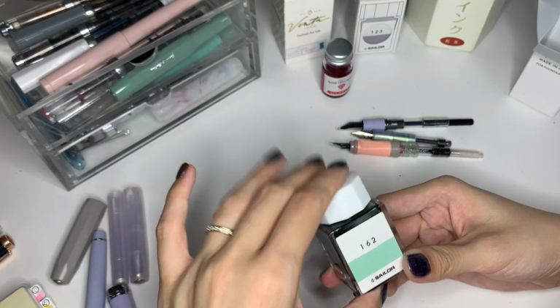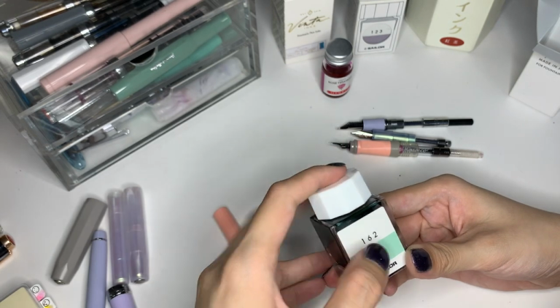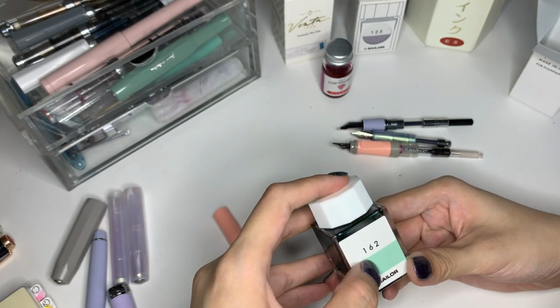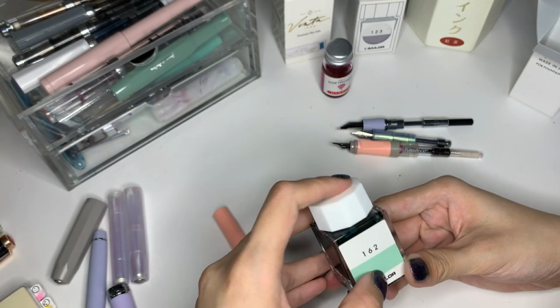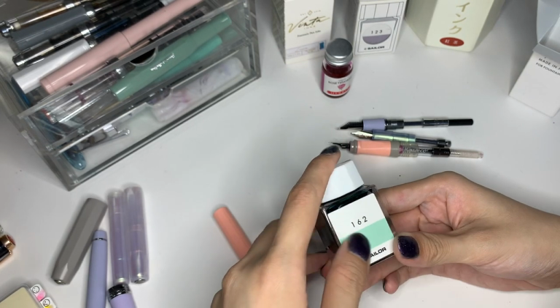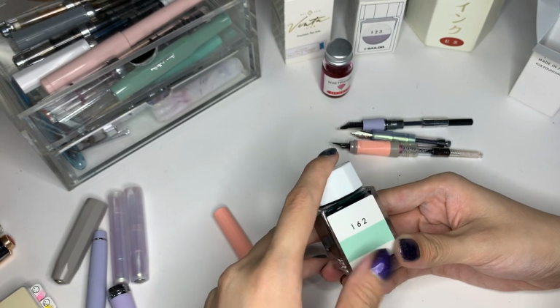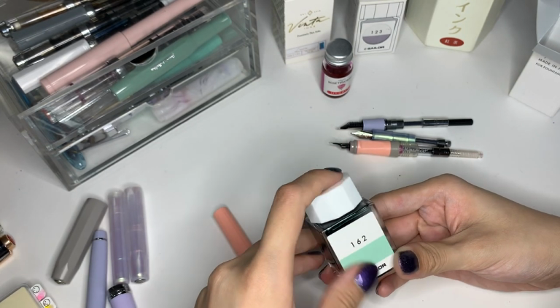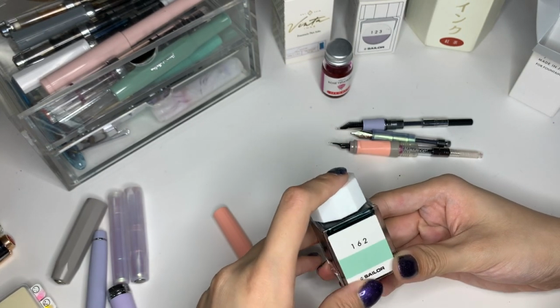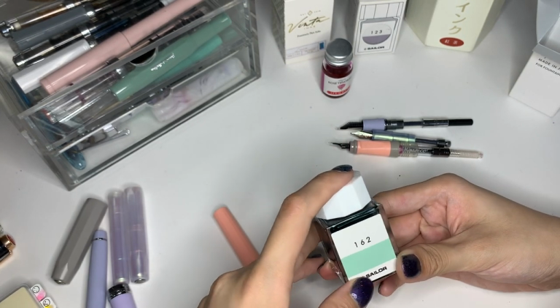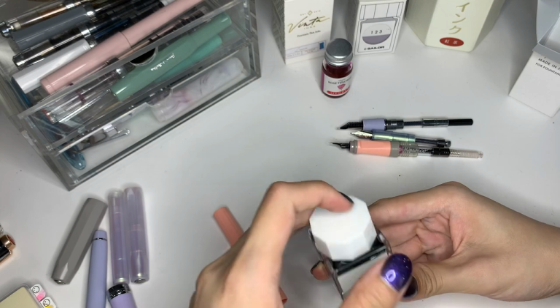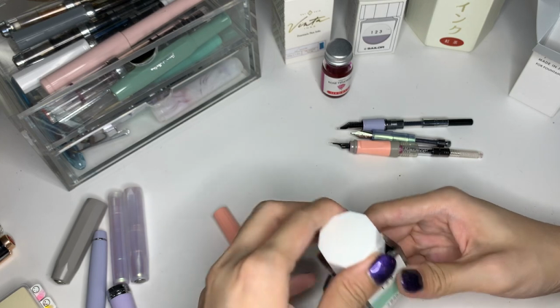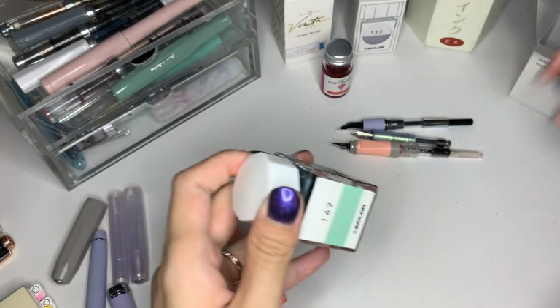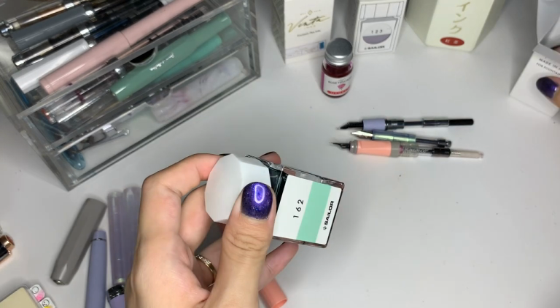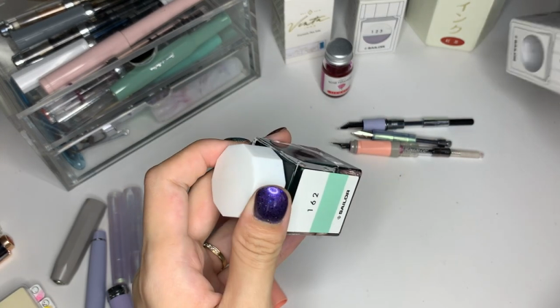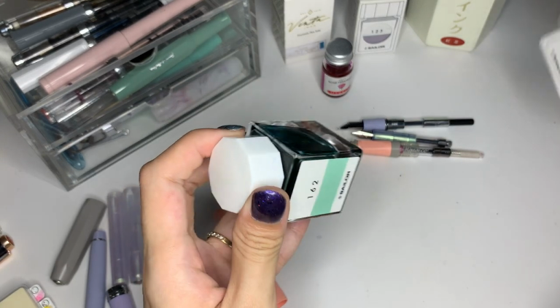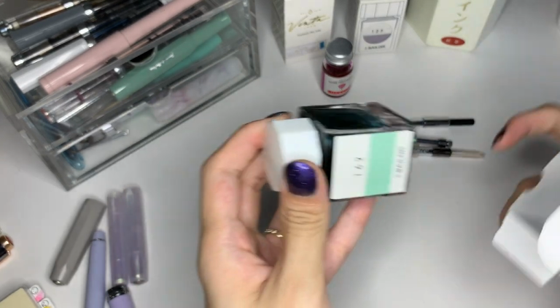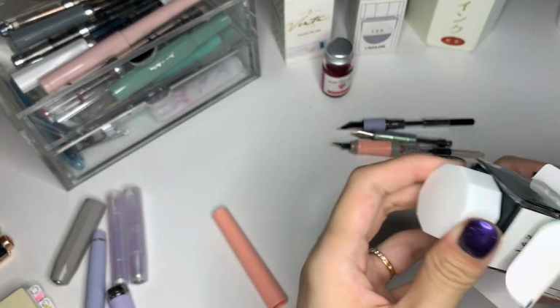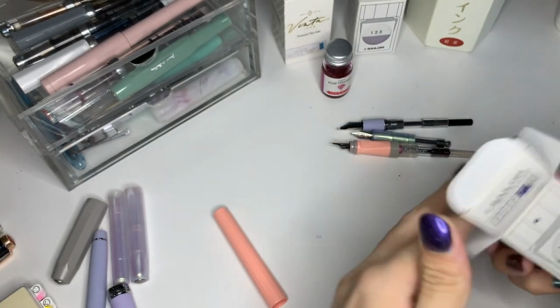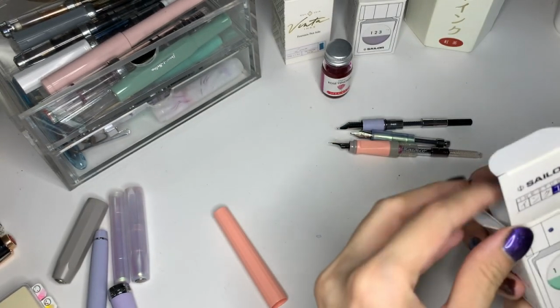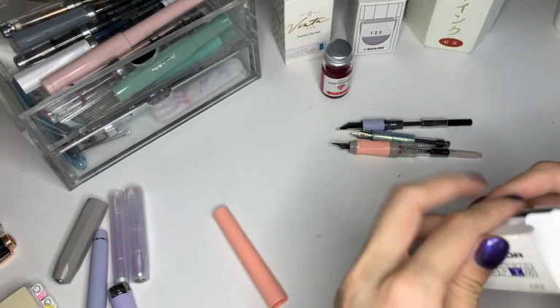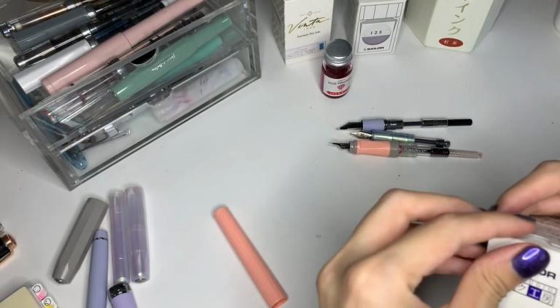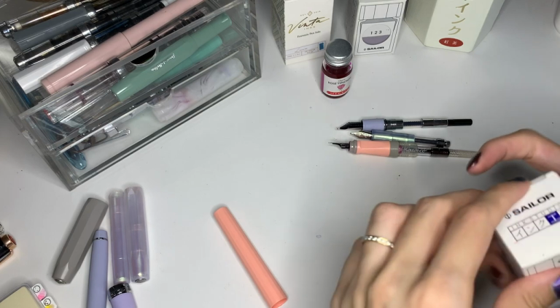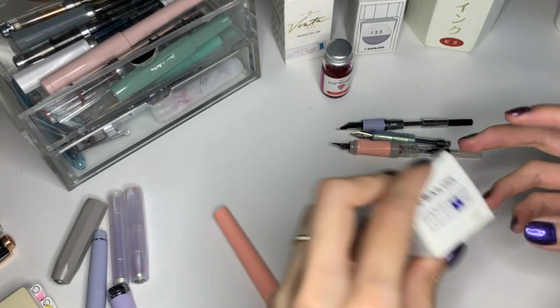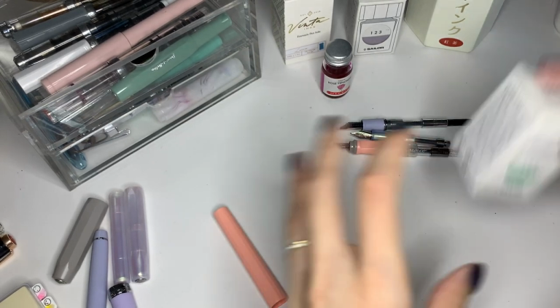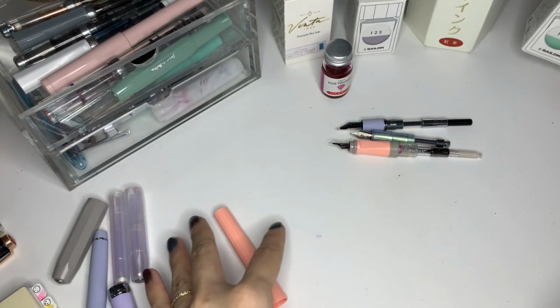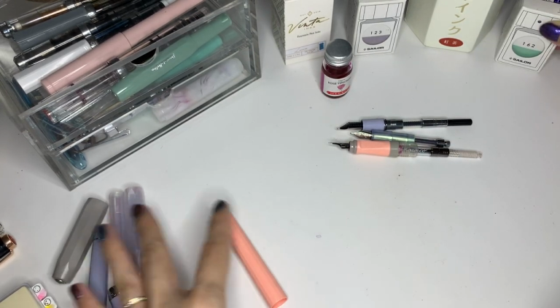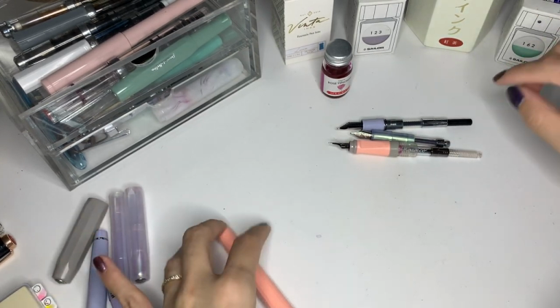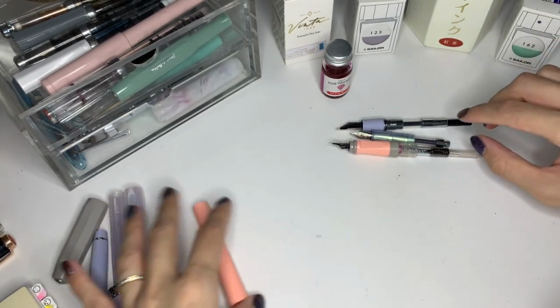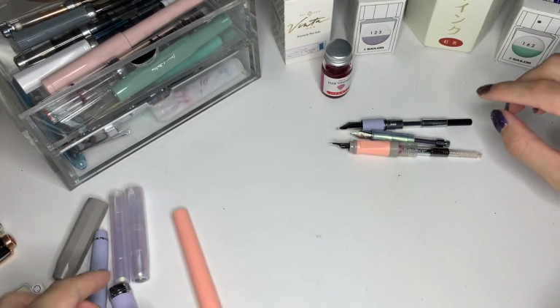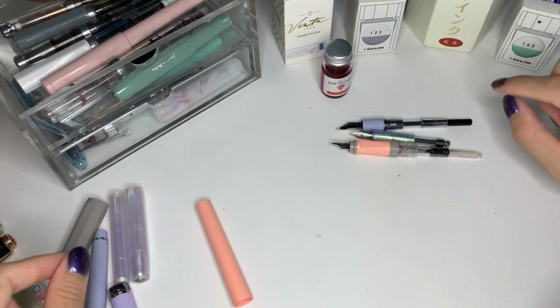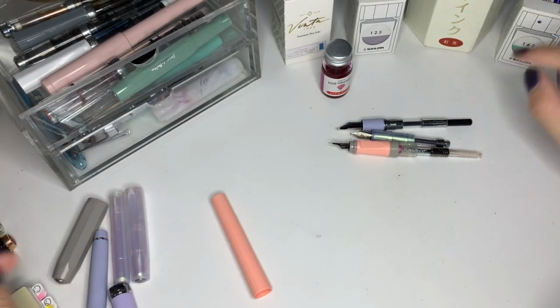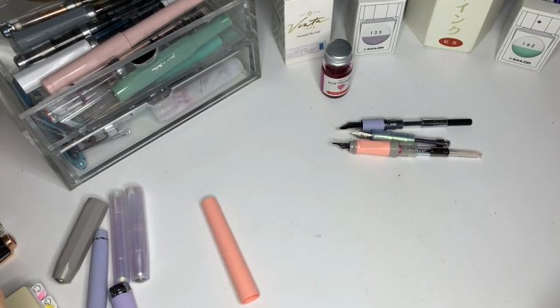This ink is the Sailor Ink Studio 162. So even though it looks green here, it generally looks more blue to me somehow. But yeah, let's just rank it on this thing — I will definitely do a writing sample later so you can take a better look at it.